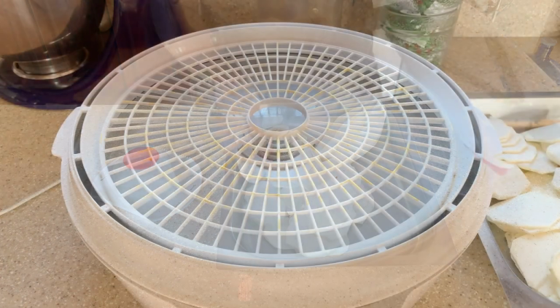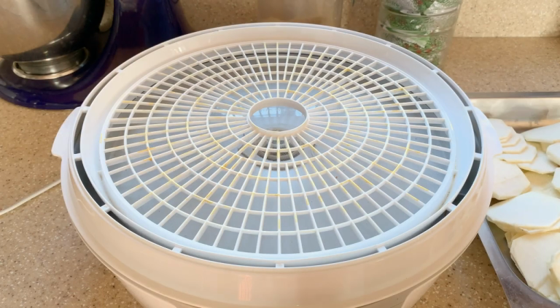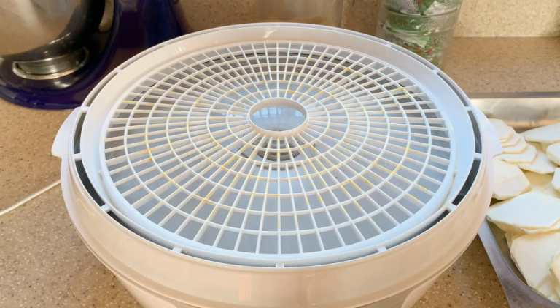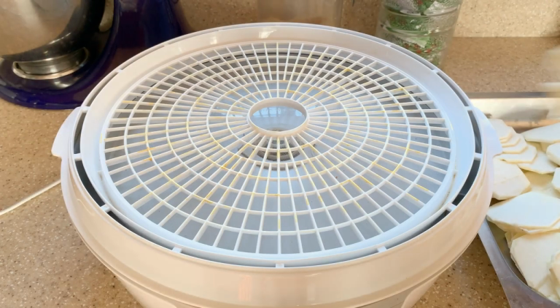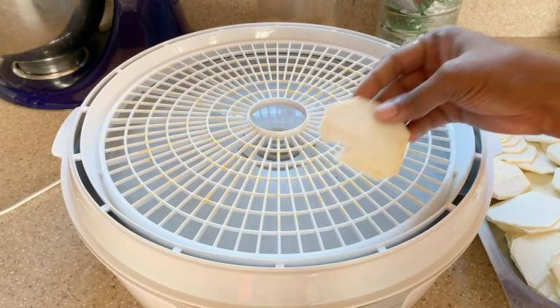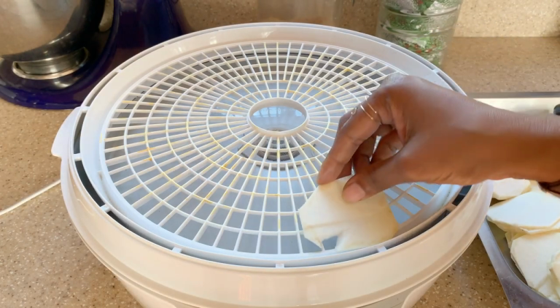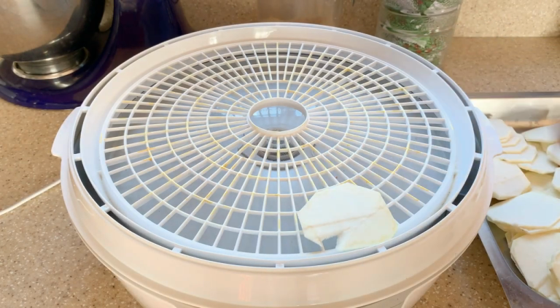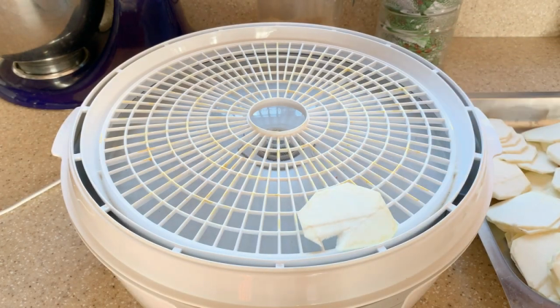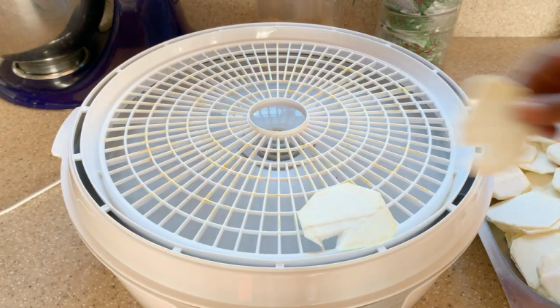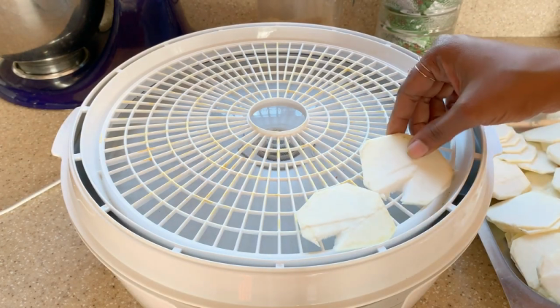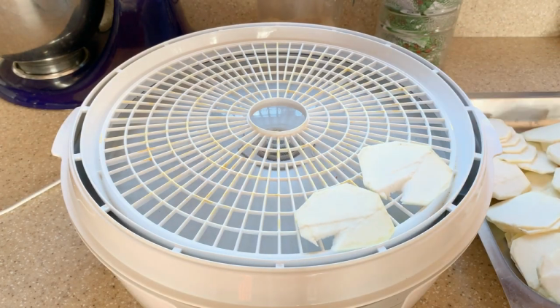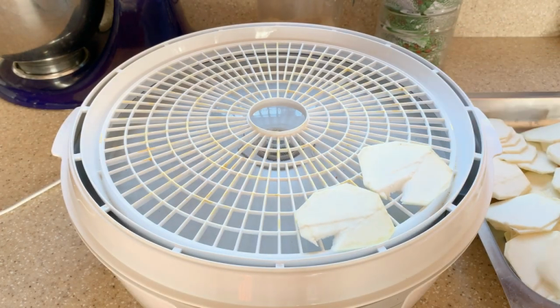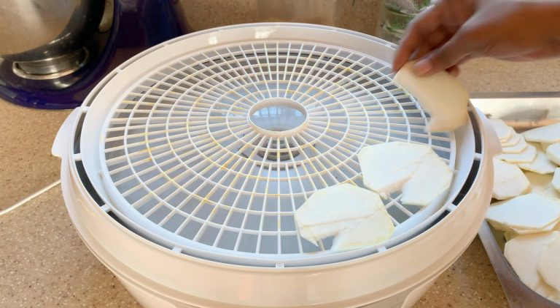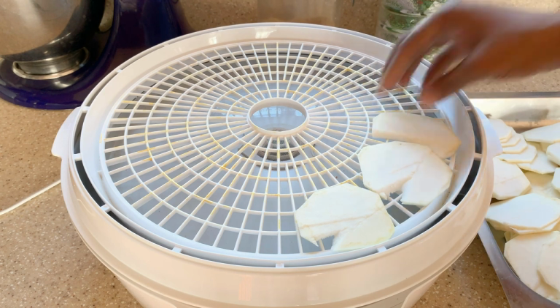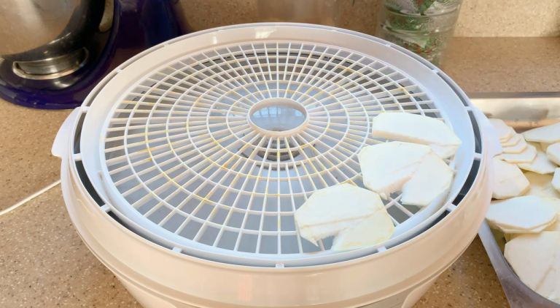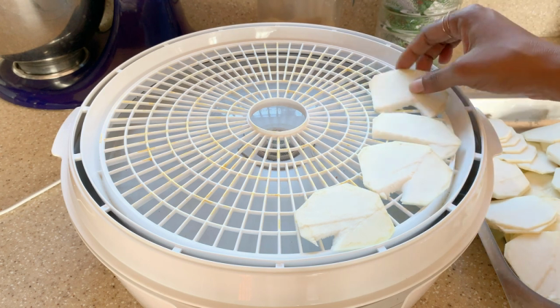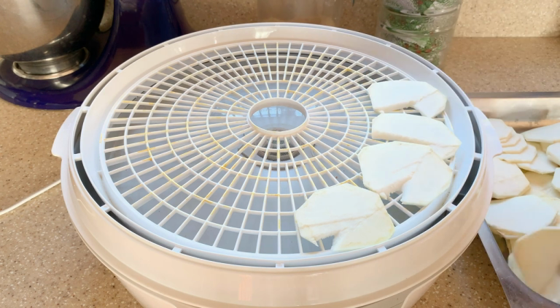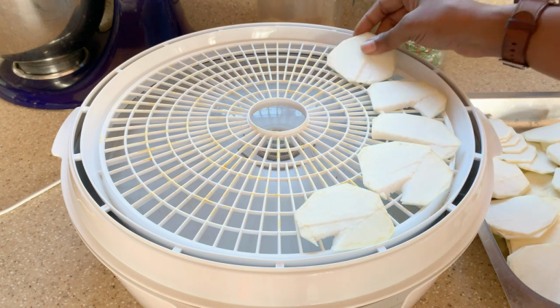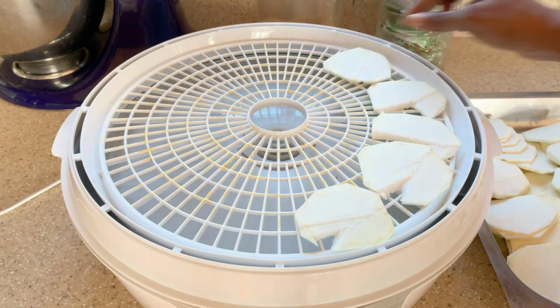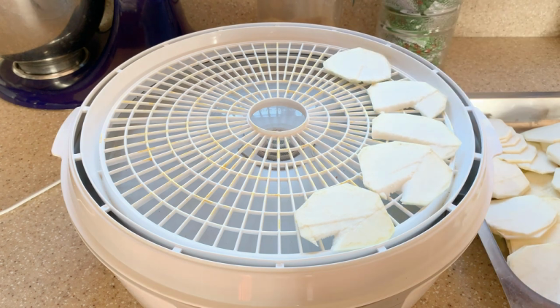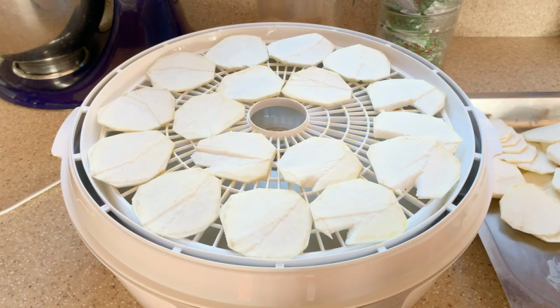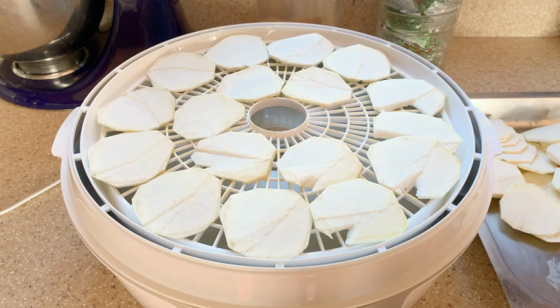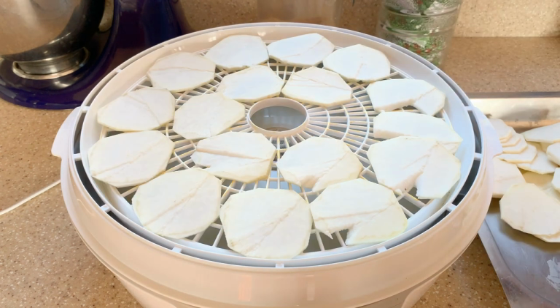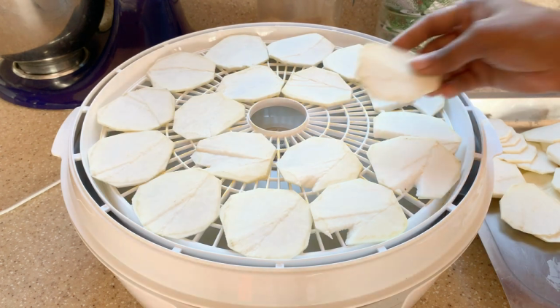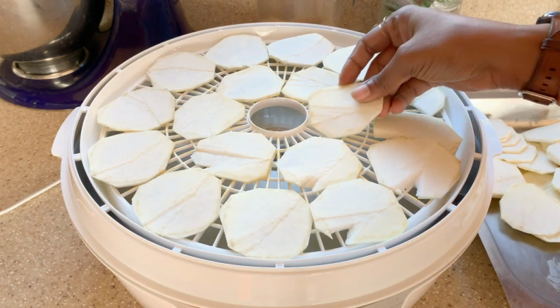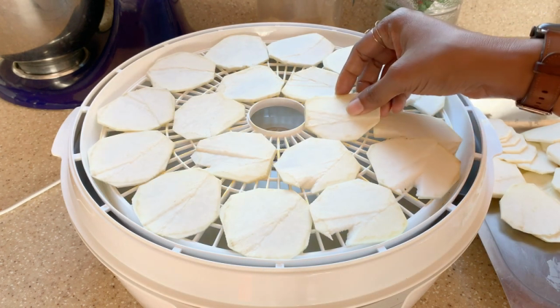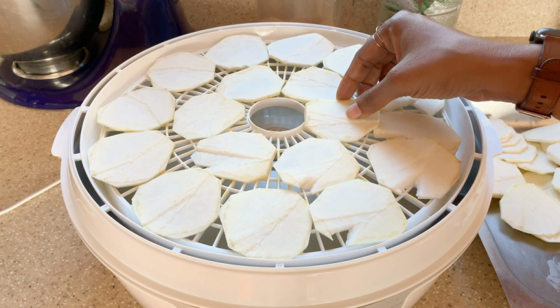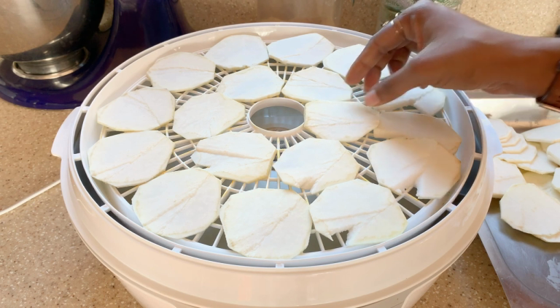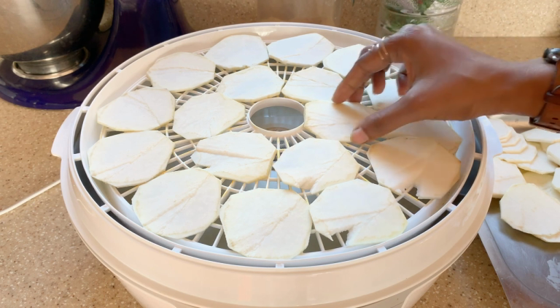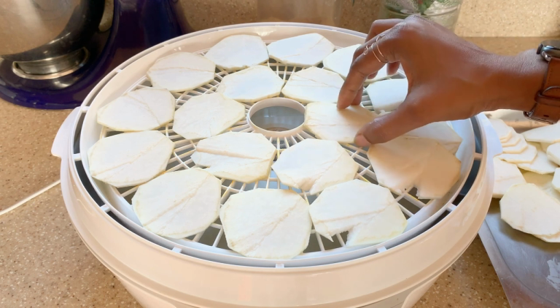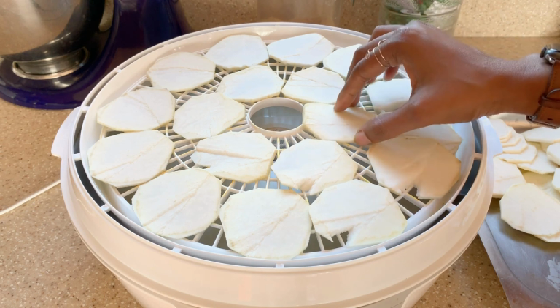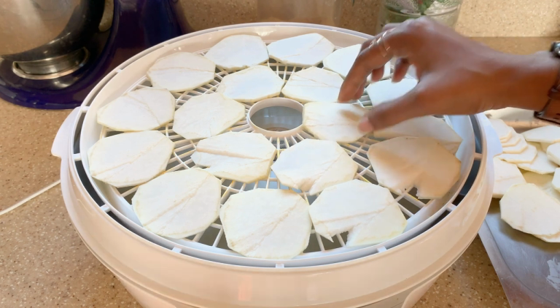If you're interested in purchasing your very own food dehydrator, just check the description below. I will leave a link to where you can purchase your very own dehydrator.